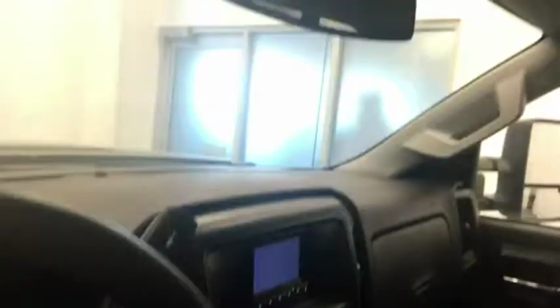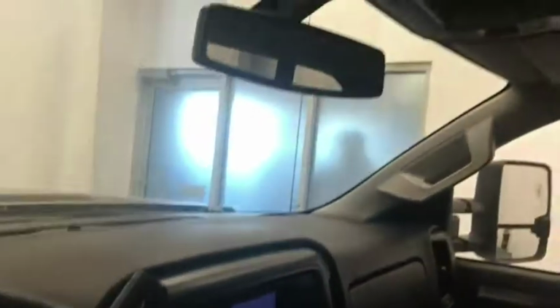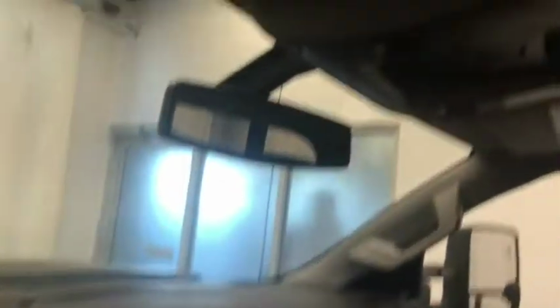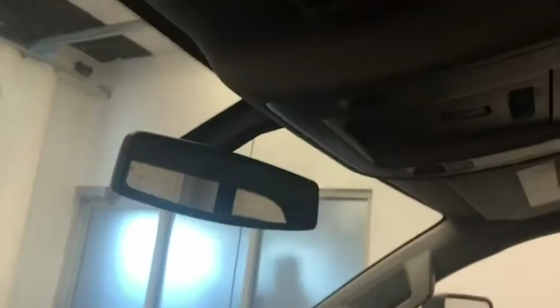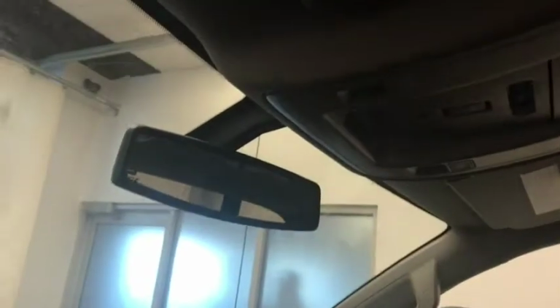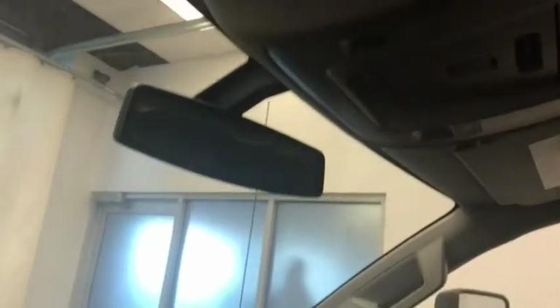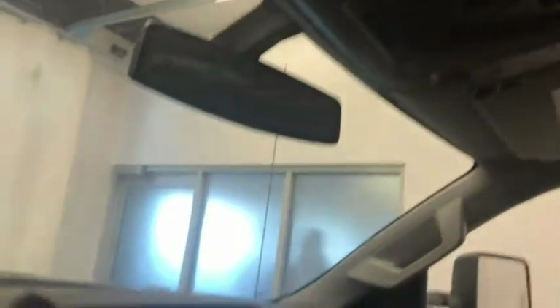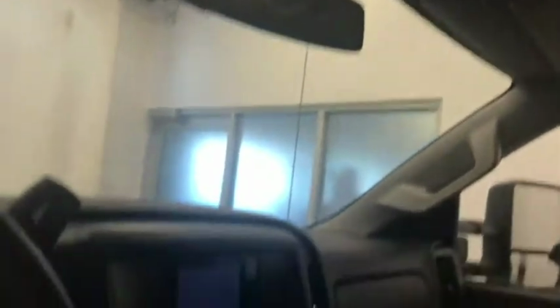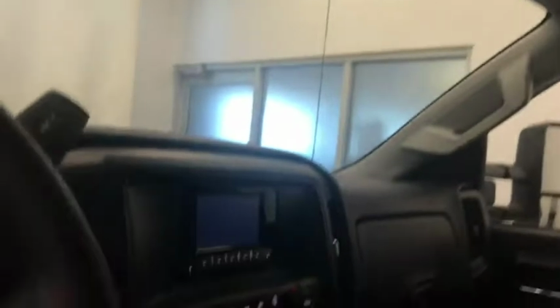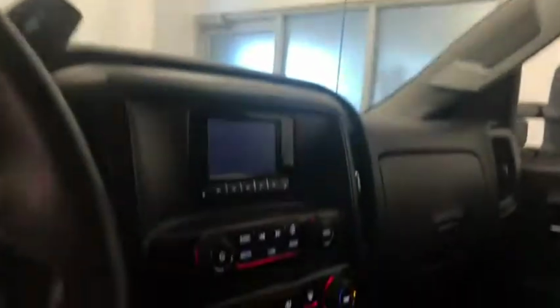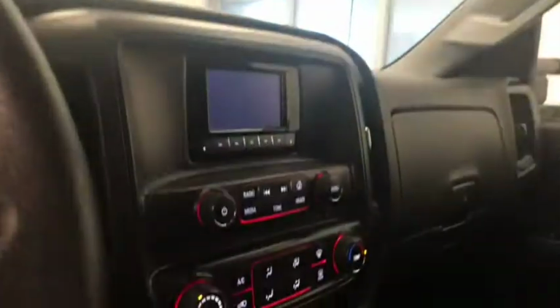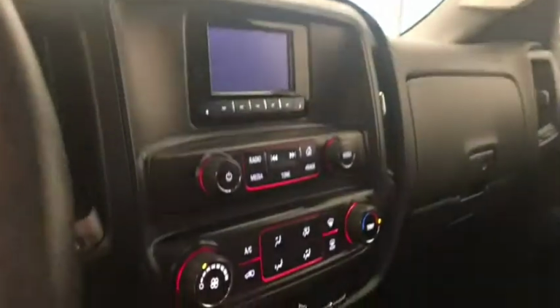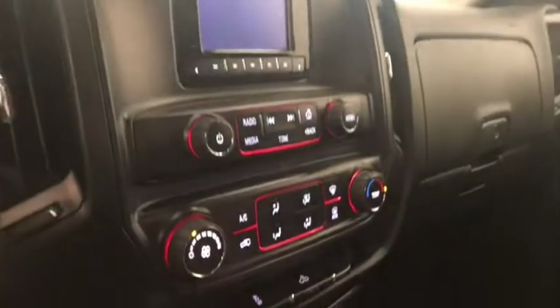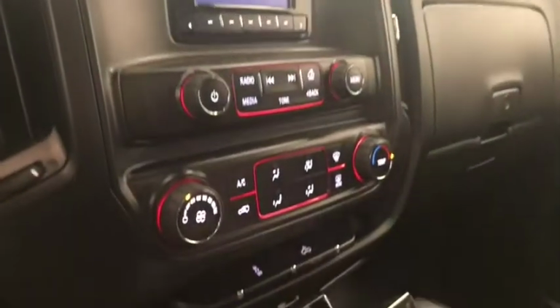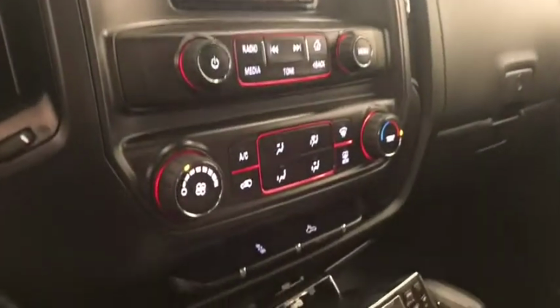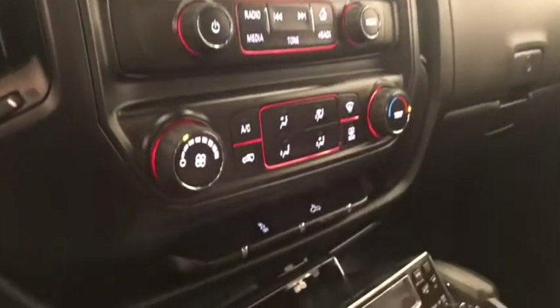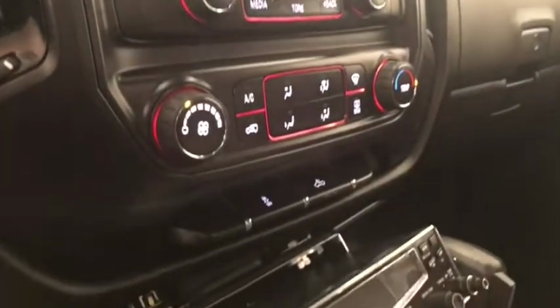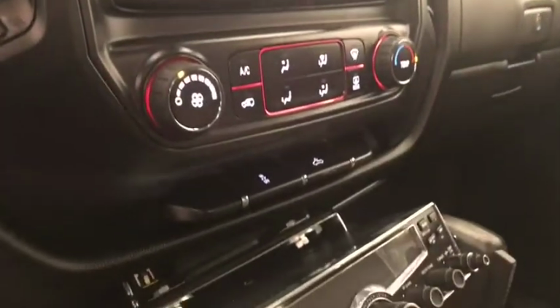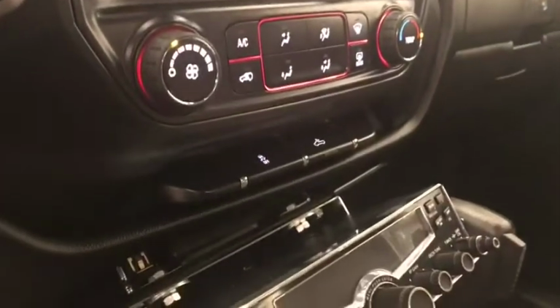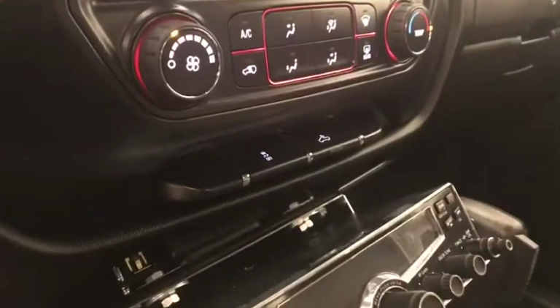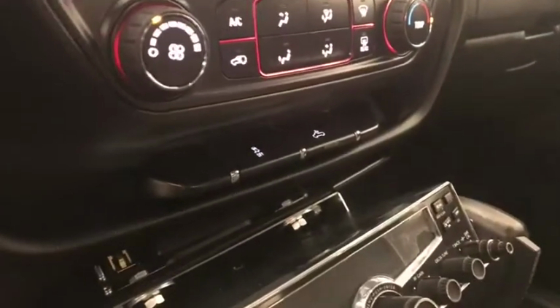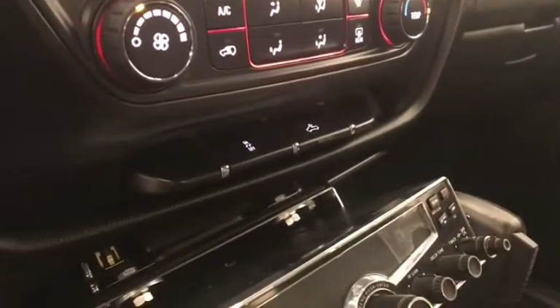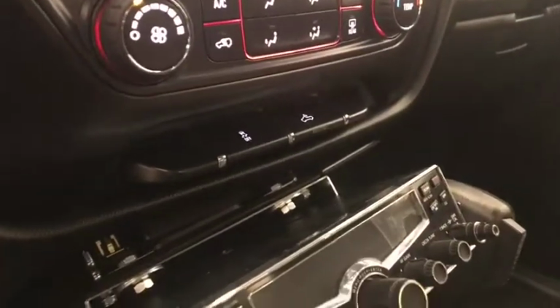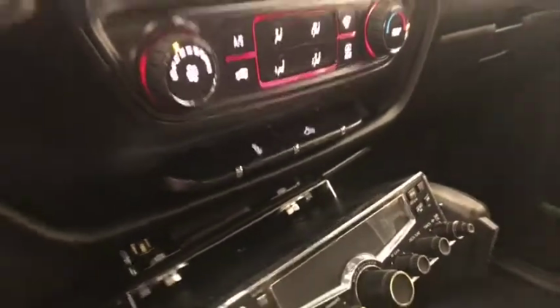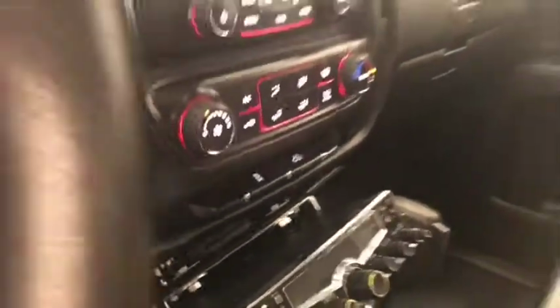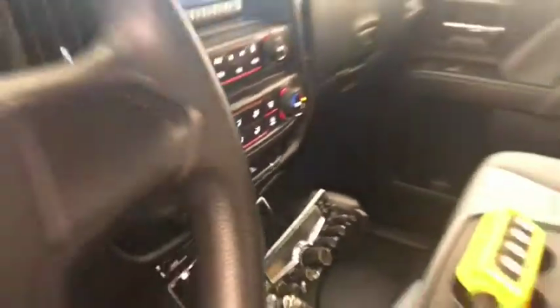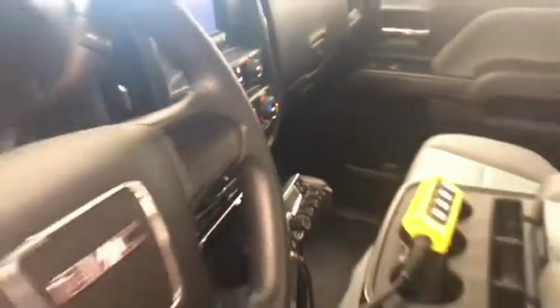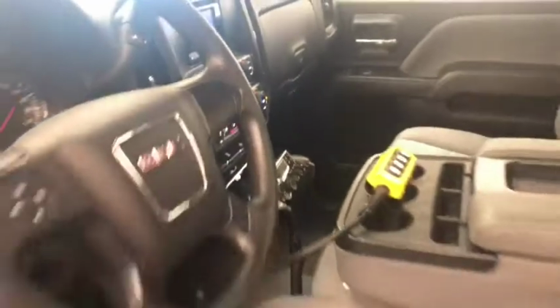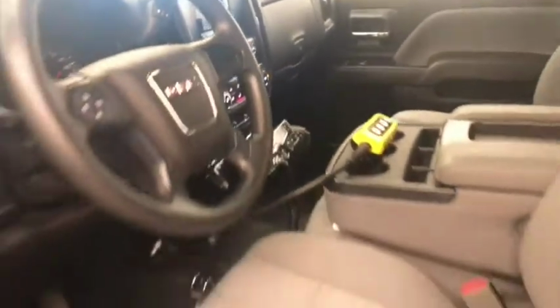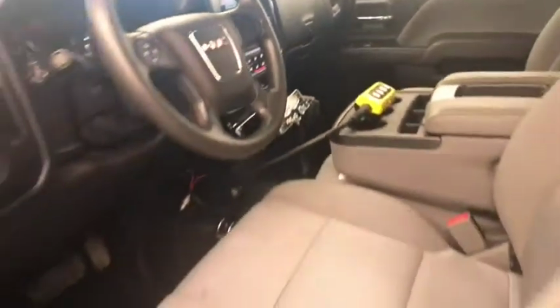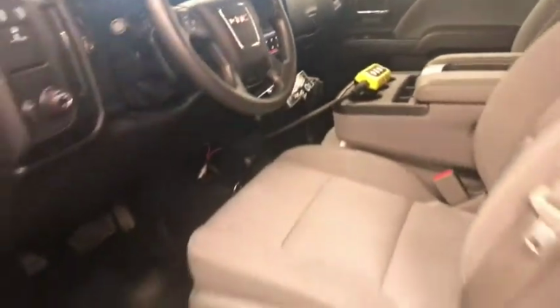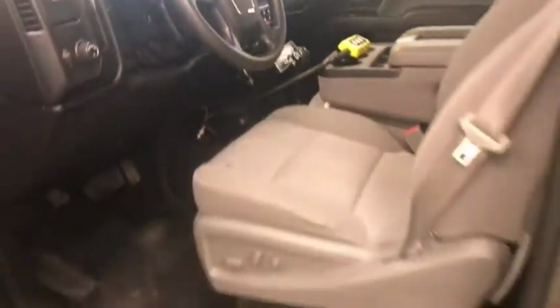Also included is an electrochromatic mirror, climate control with AC and traction control. The interior color is black and gray.